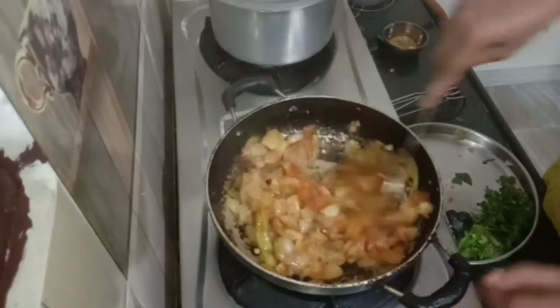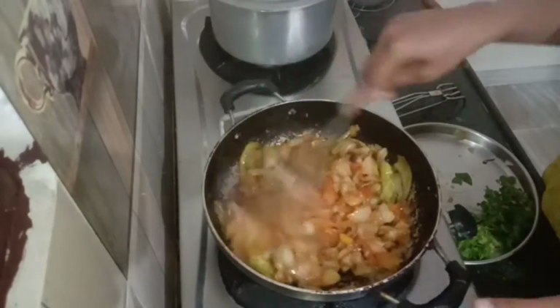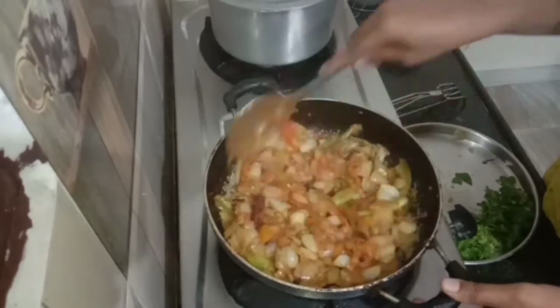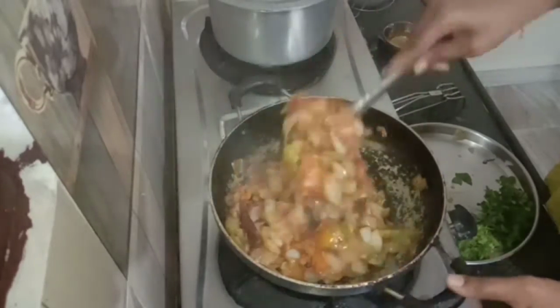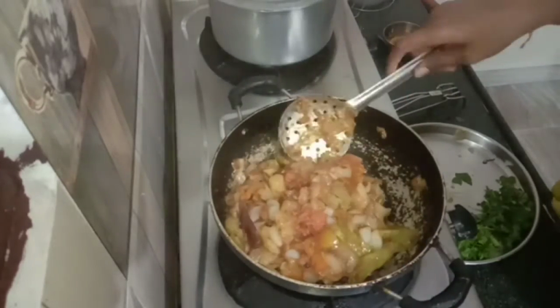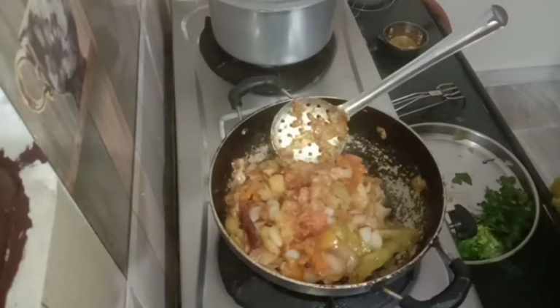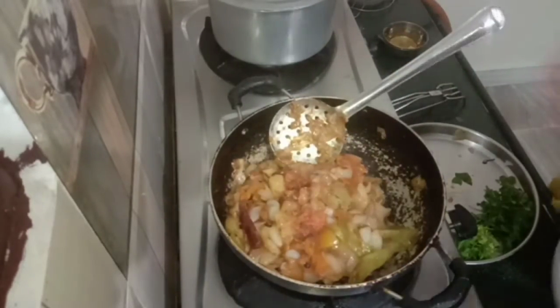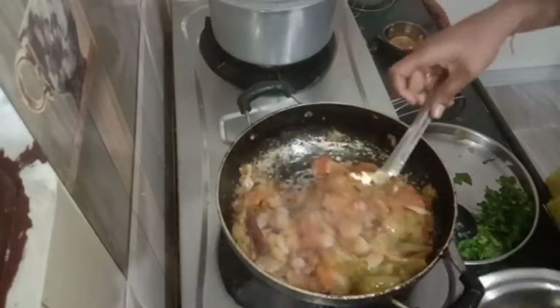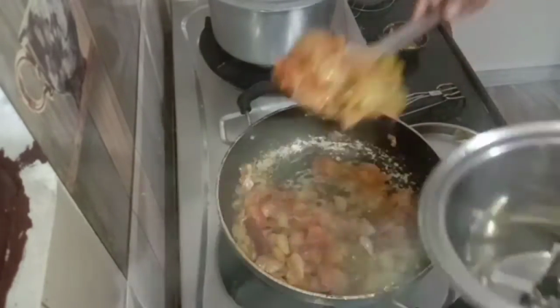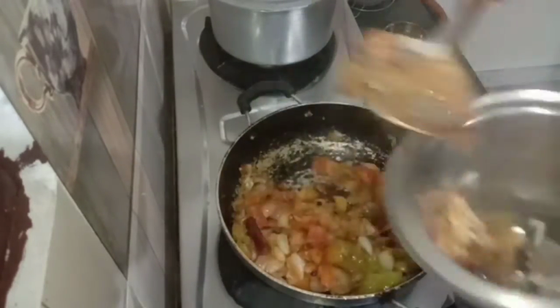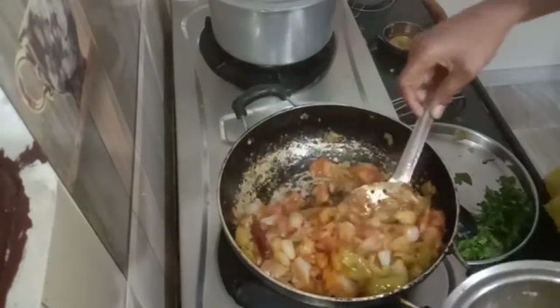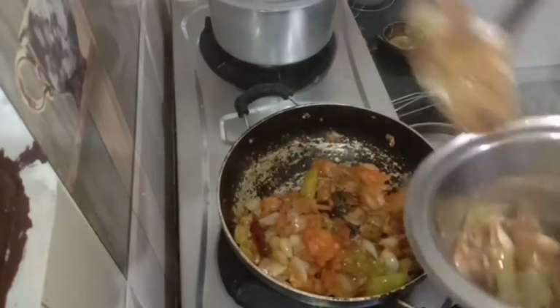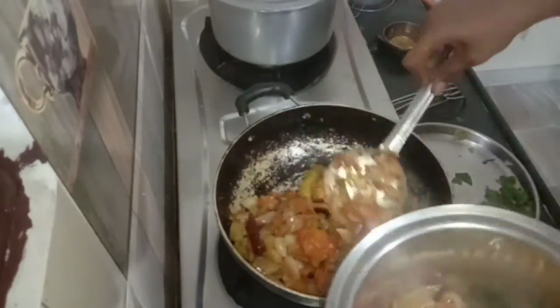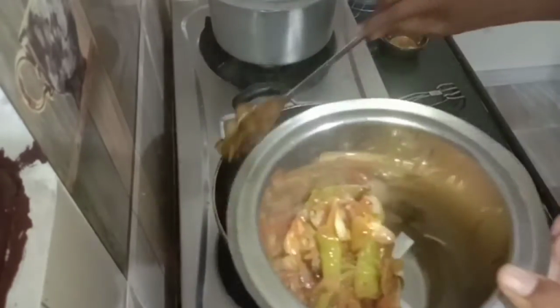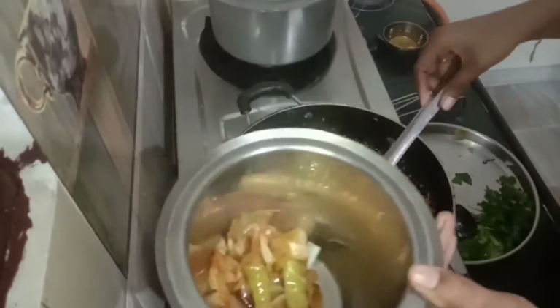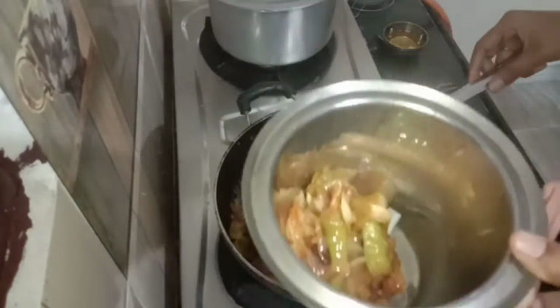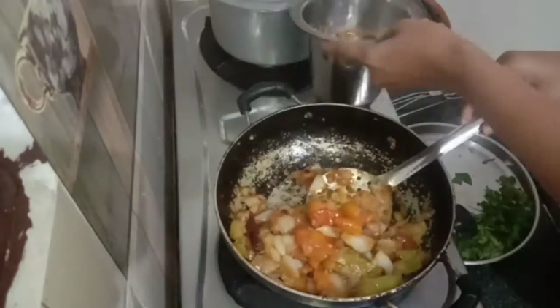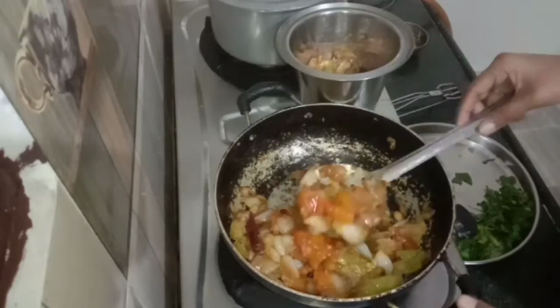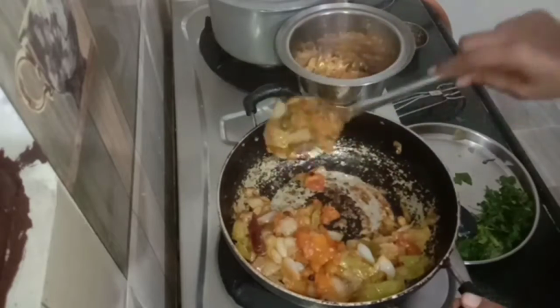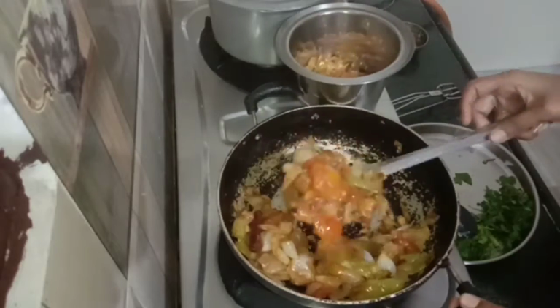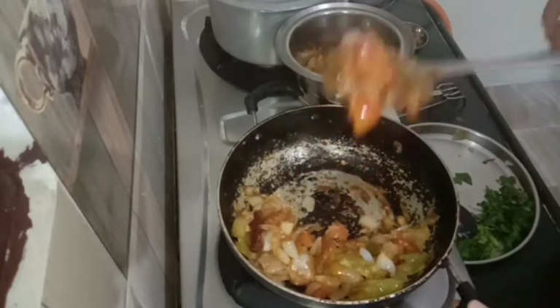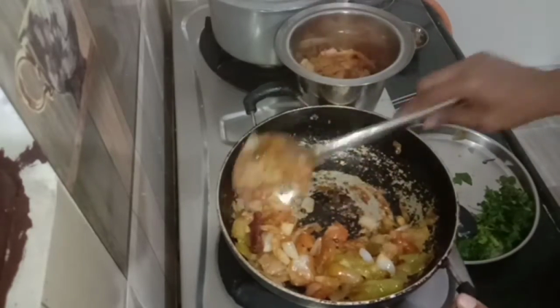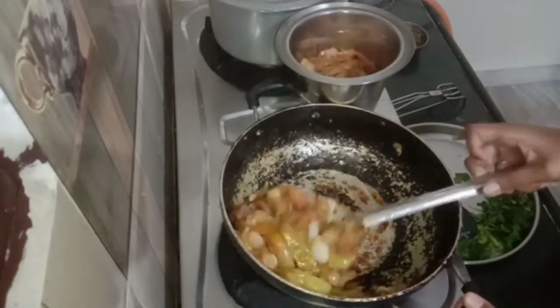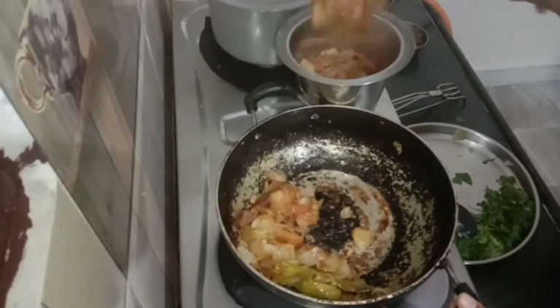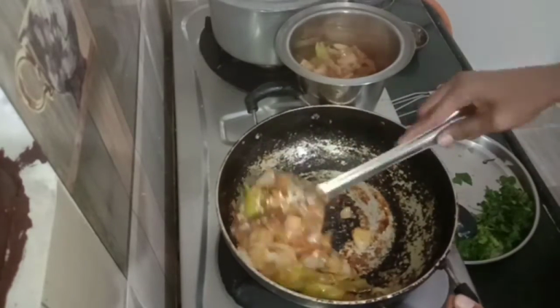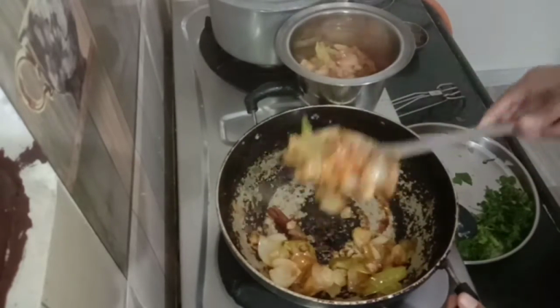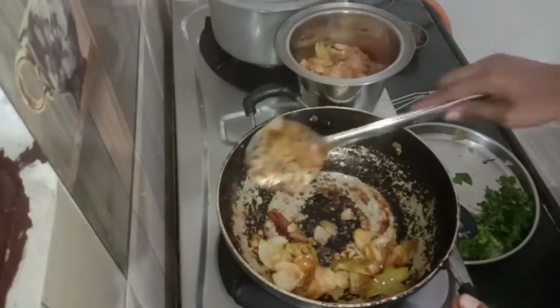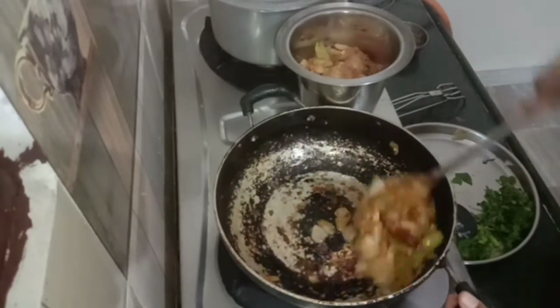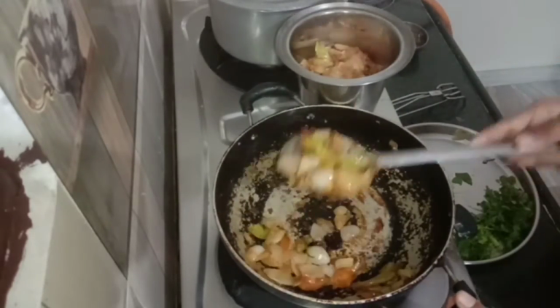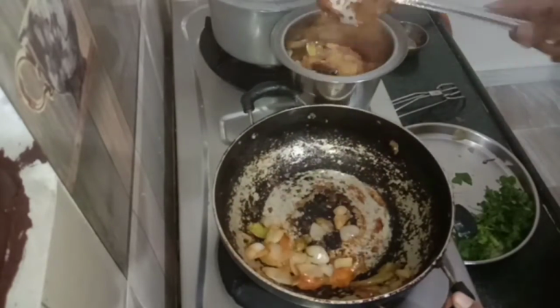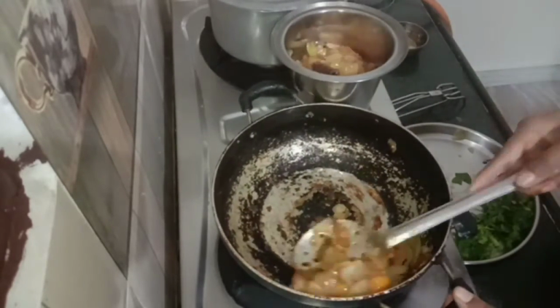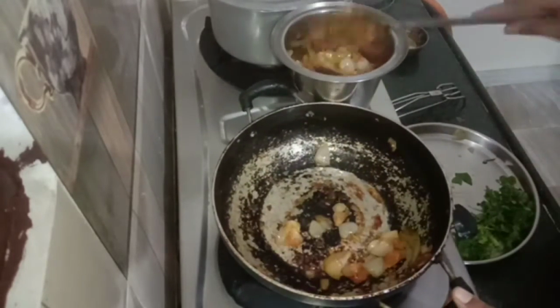I am going to cook the tomato and onion. I am going to mix it in a mix jar for about 10 minutes.